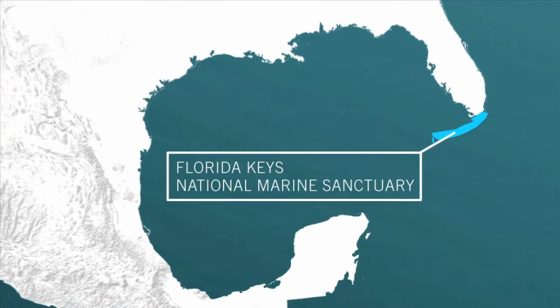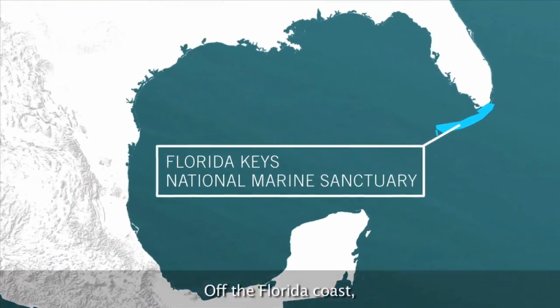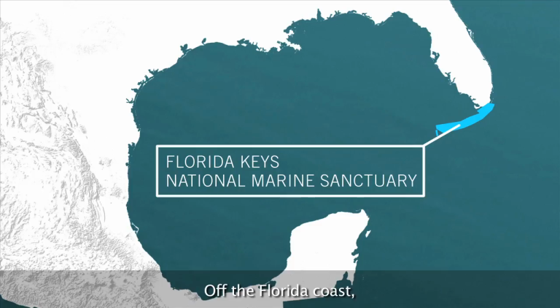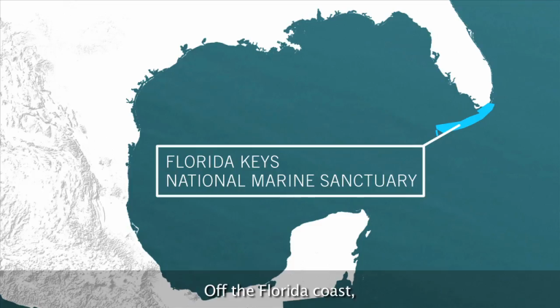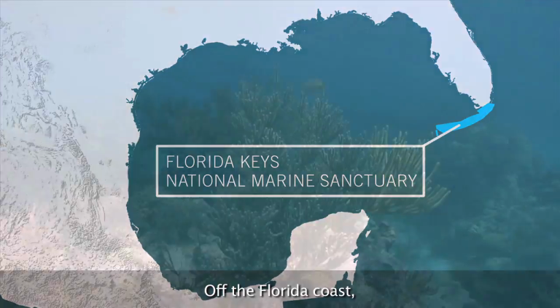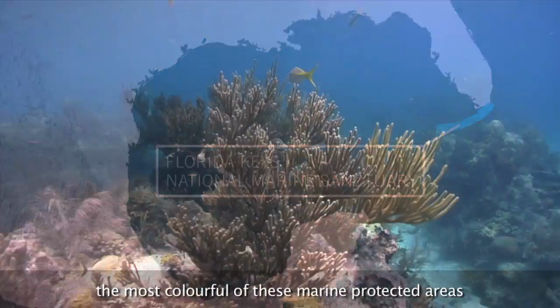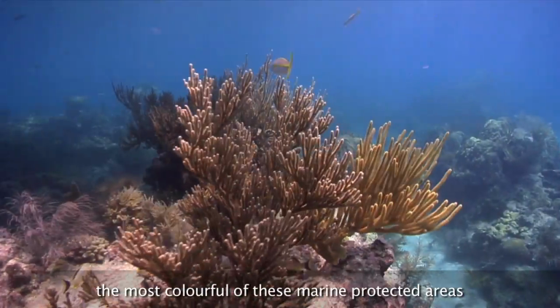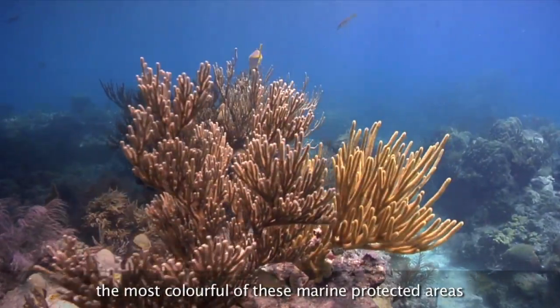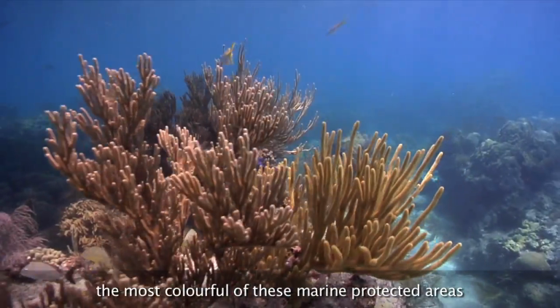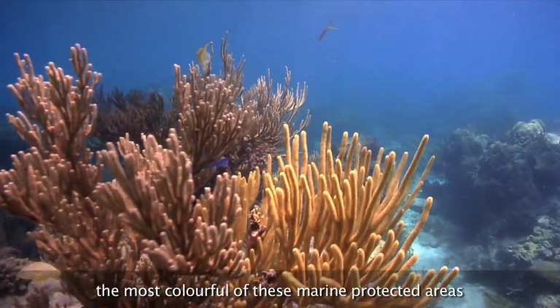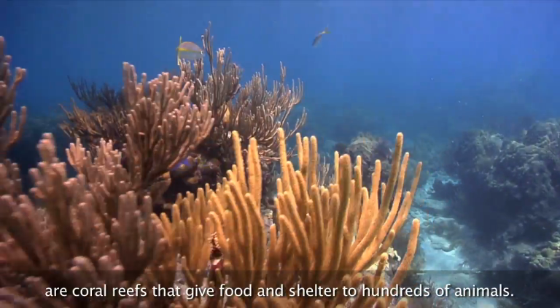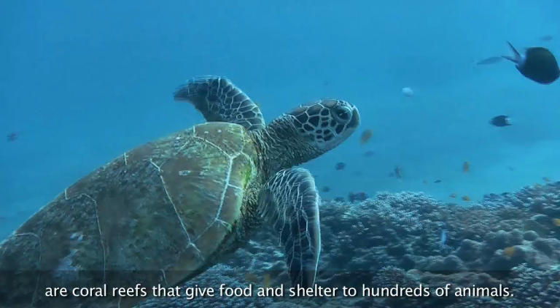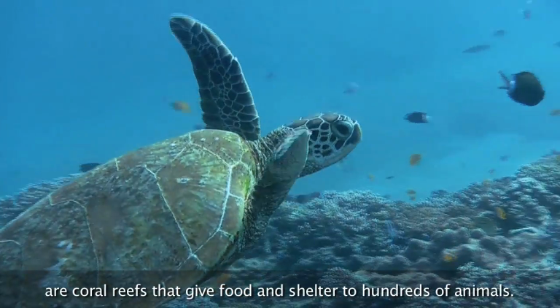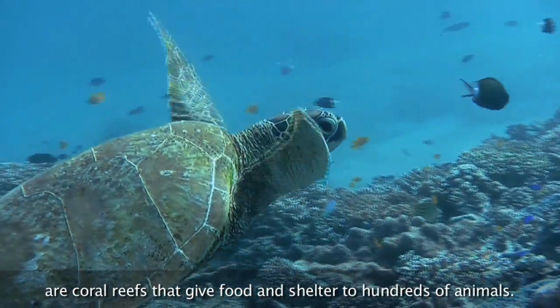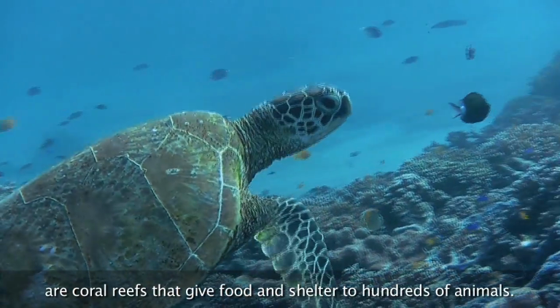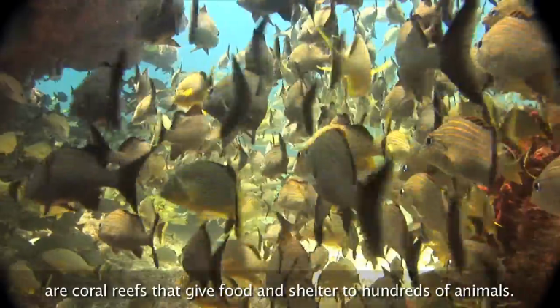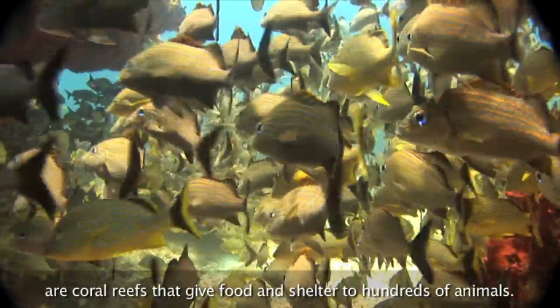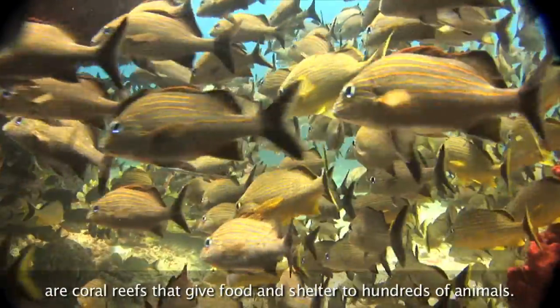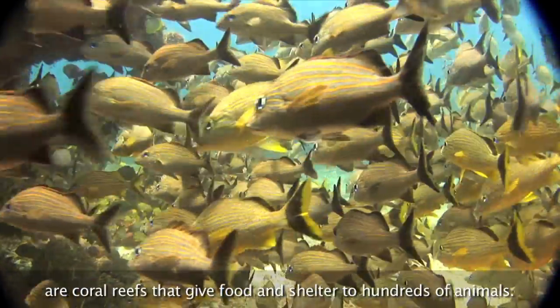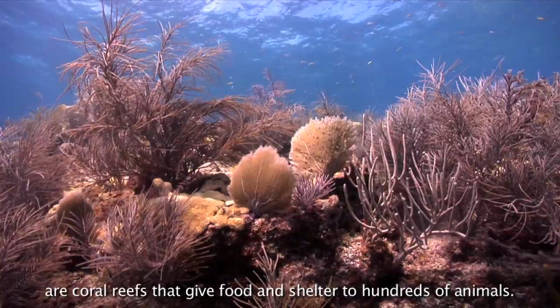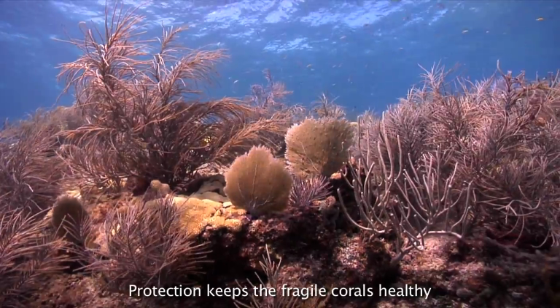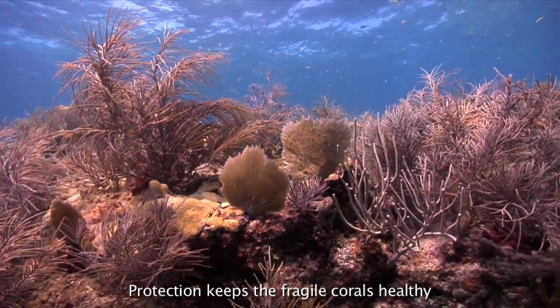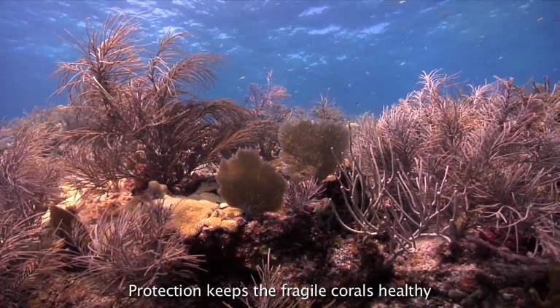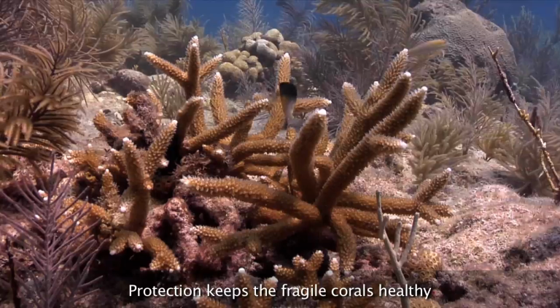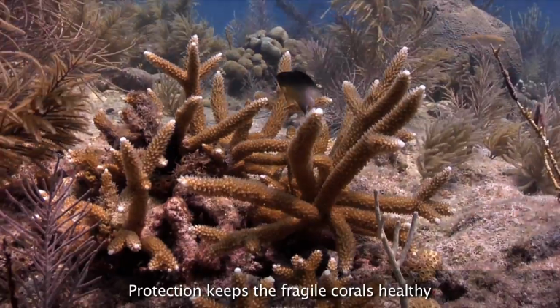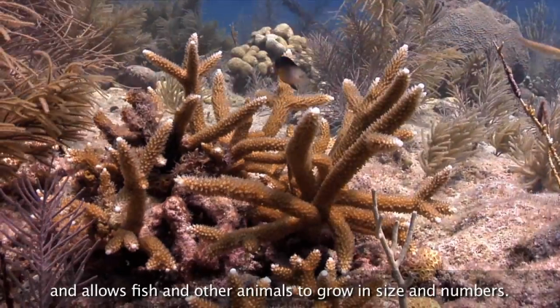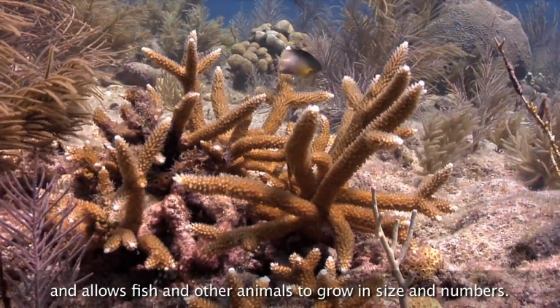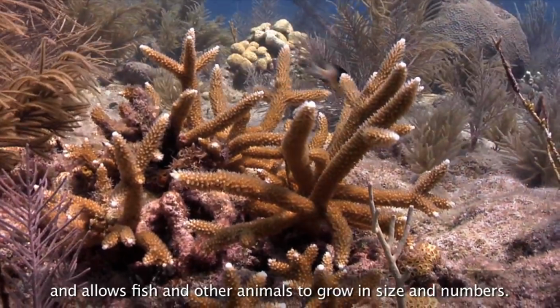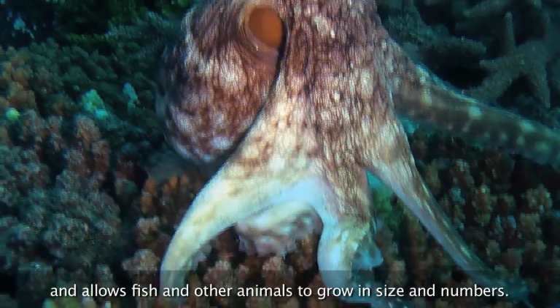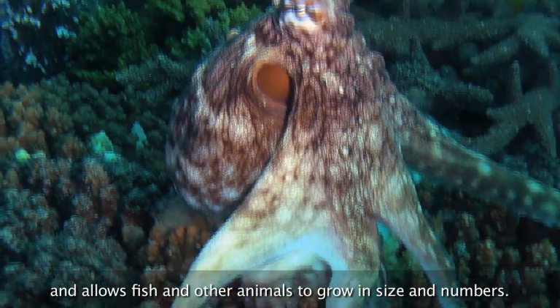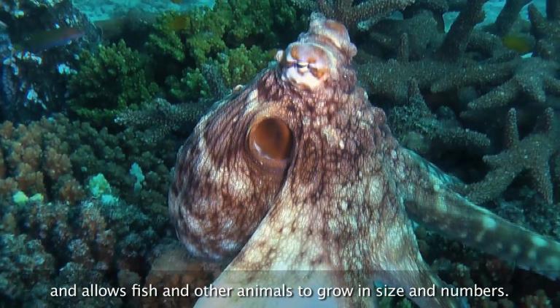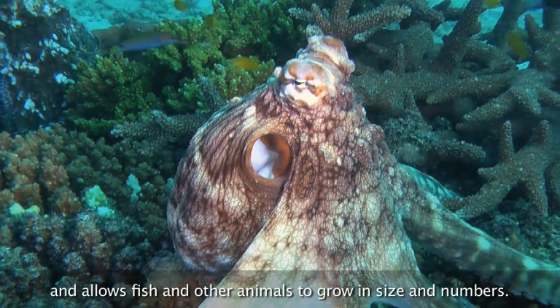Off the Florida coast, the most colorful of these marine protected areas are coral reefs that give food and shelter to hundreds of animals. Protection keeps the fragile corals healthy and allows fish and other animals to grow in size and numbers.